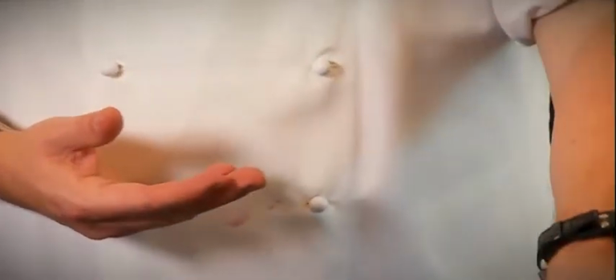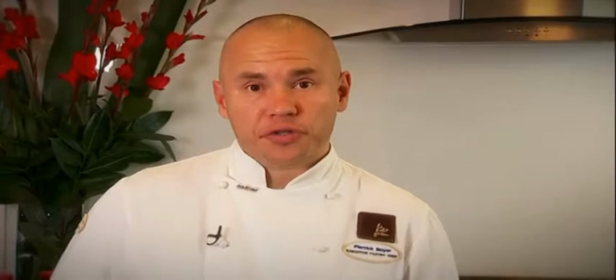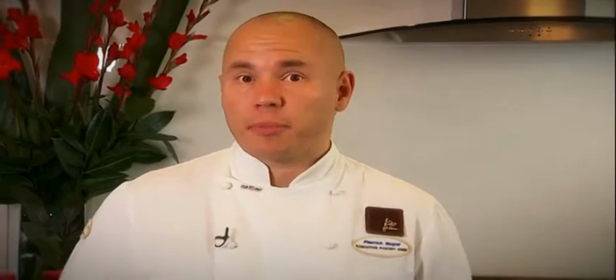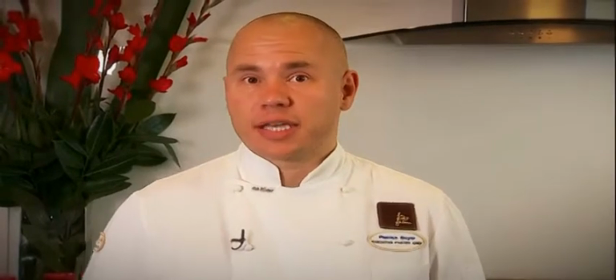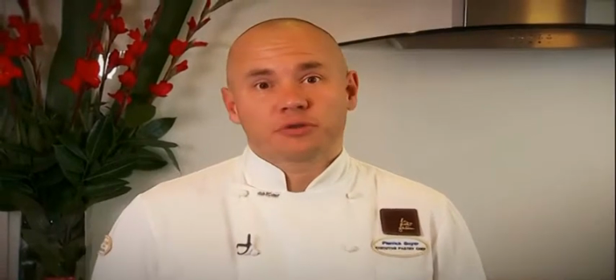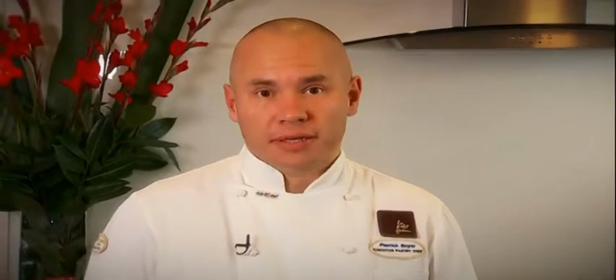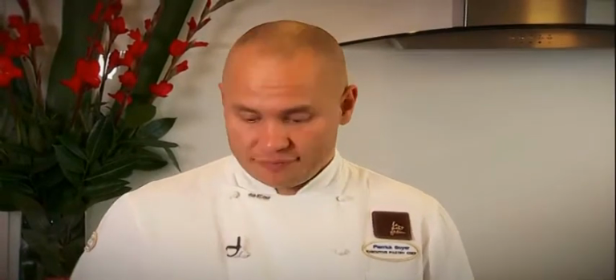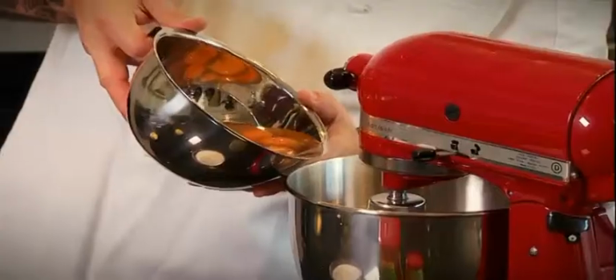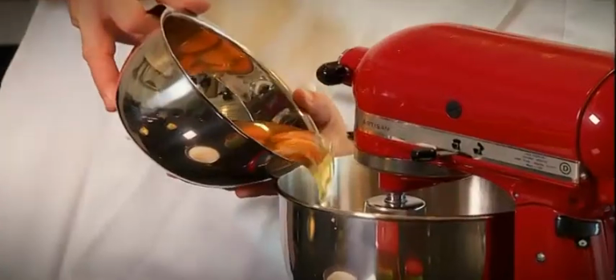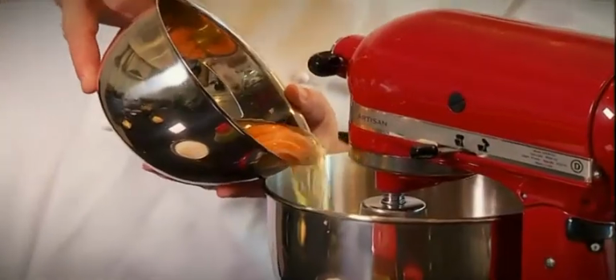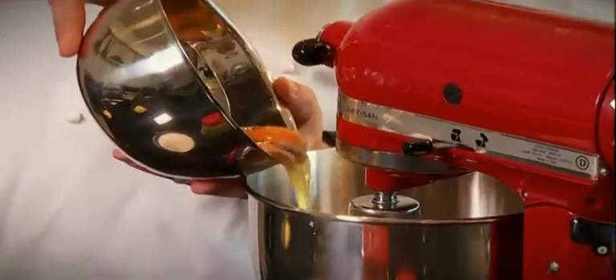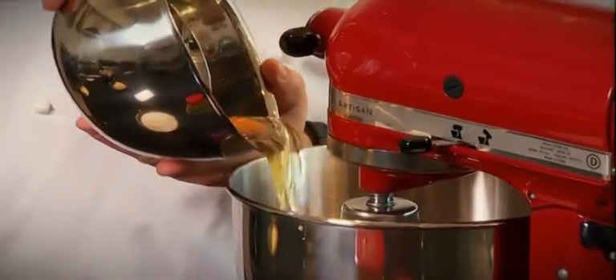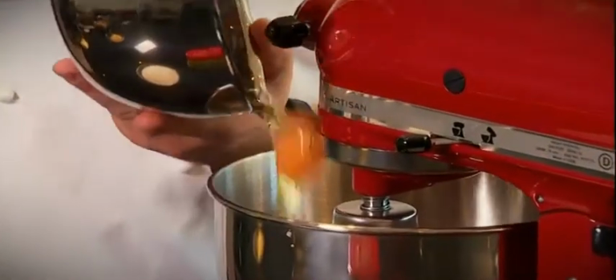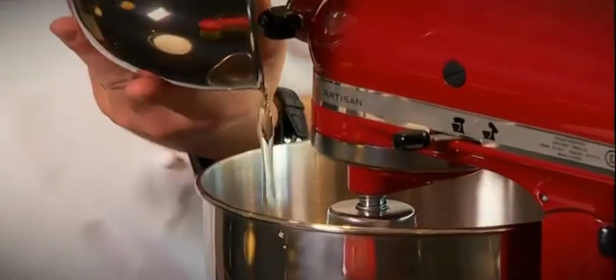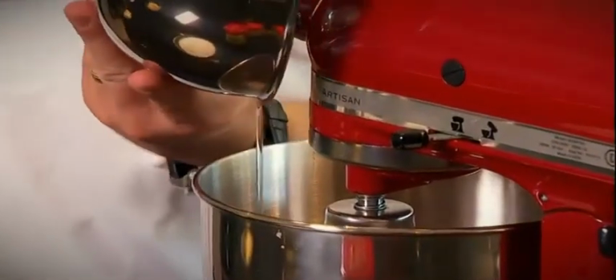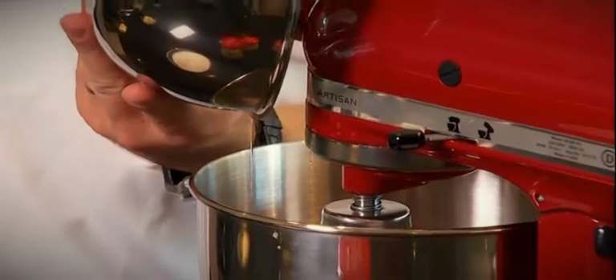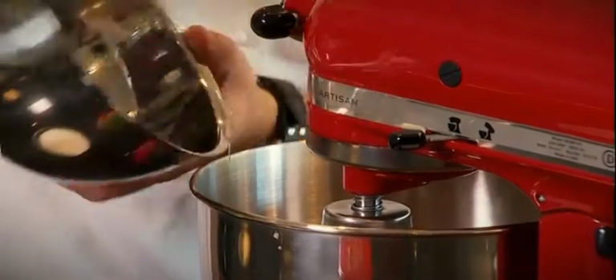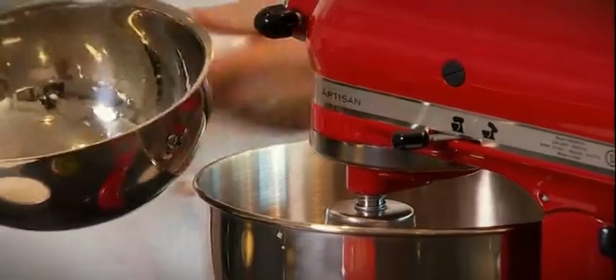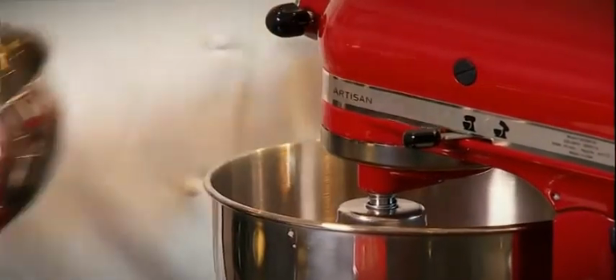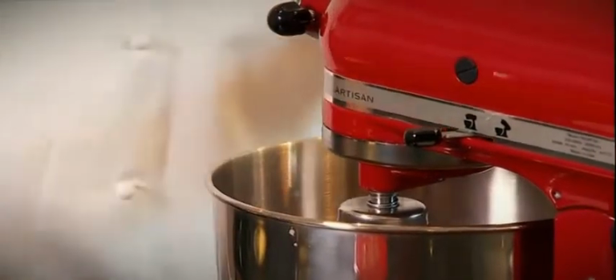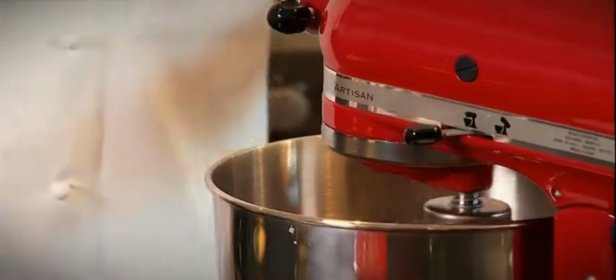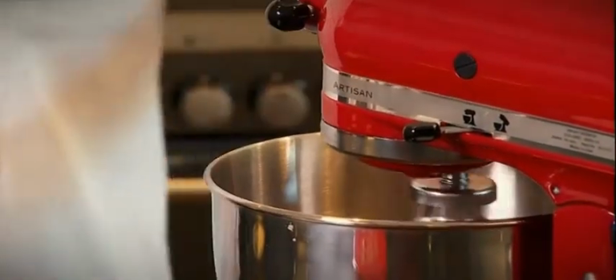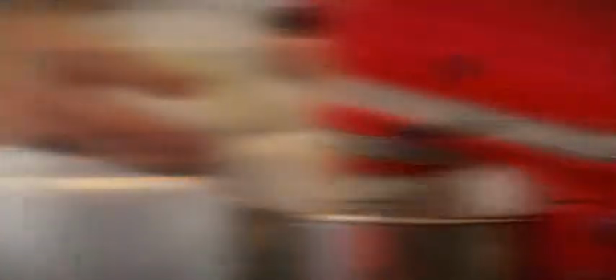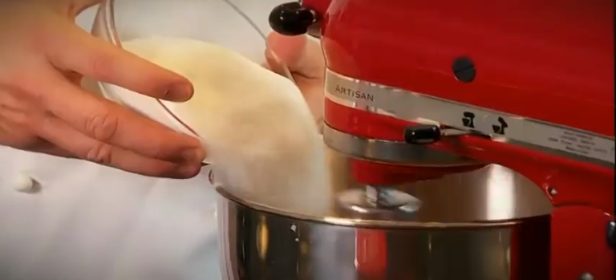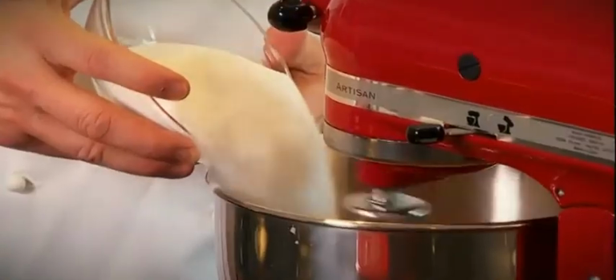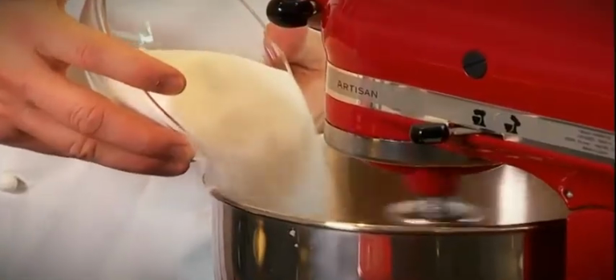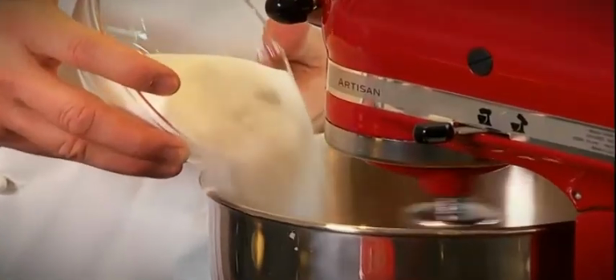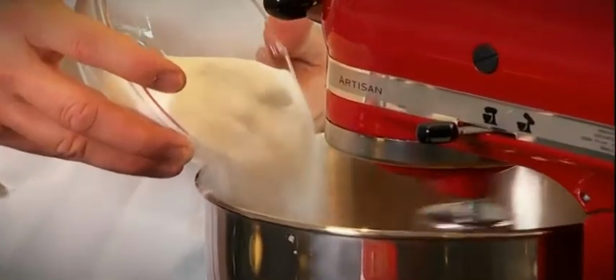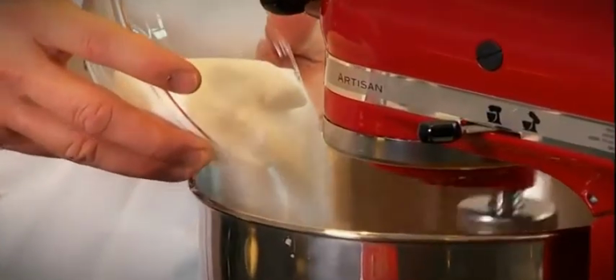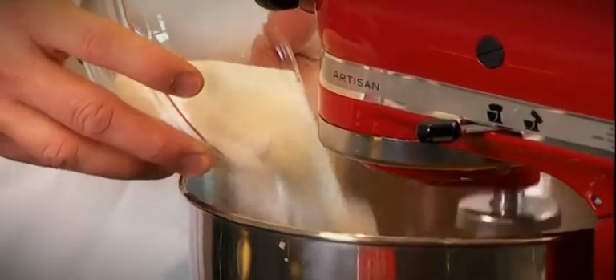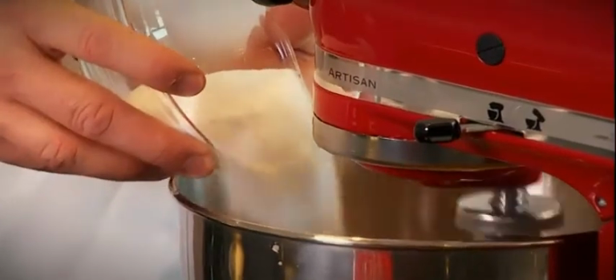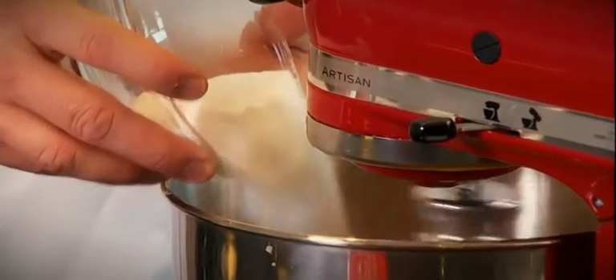So first I place the eggs into the mixing bowl, then gradually the sugar.